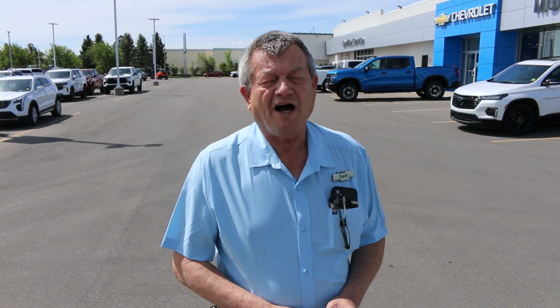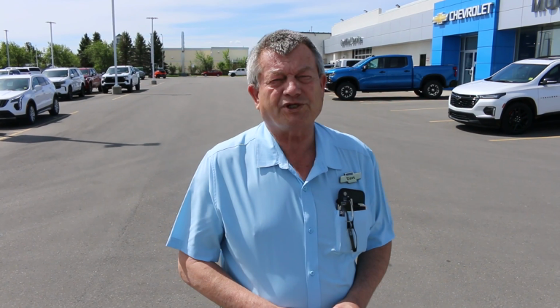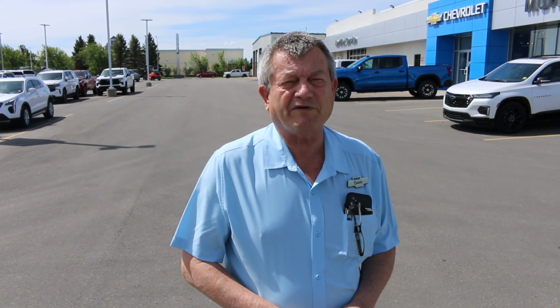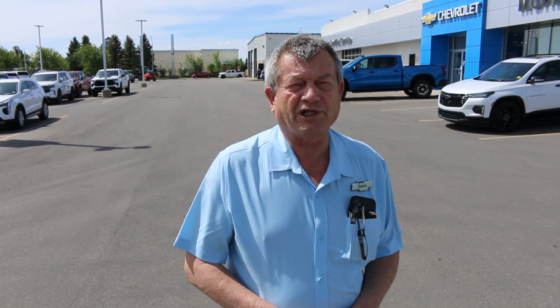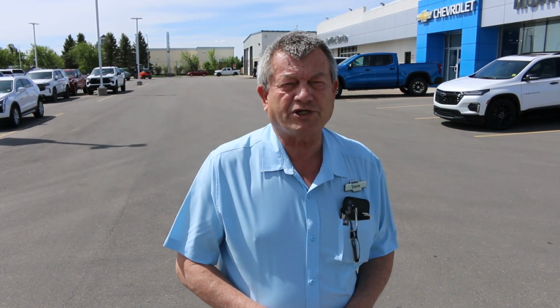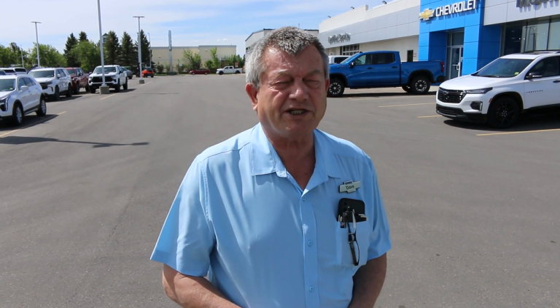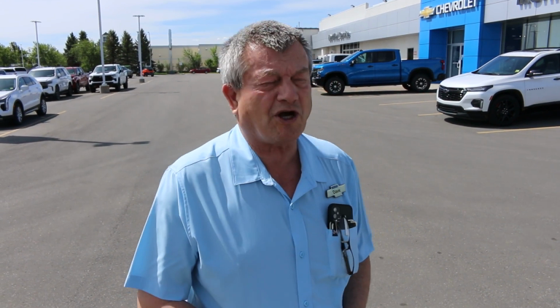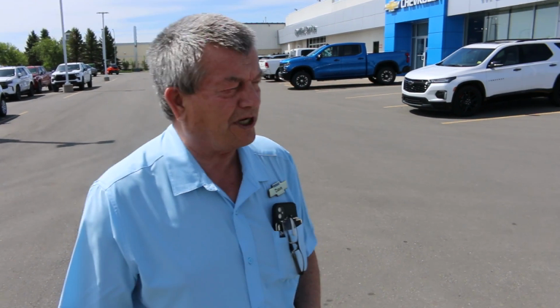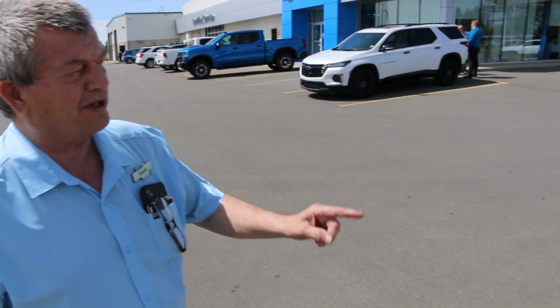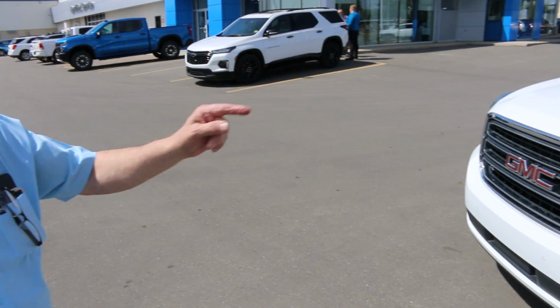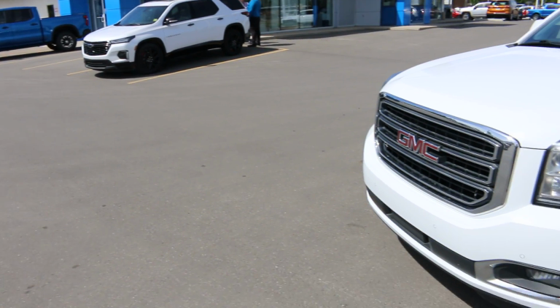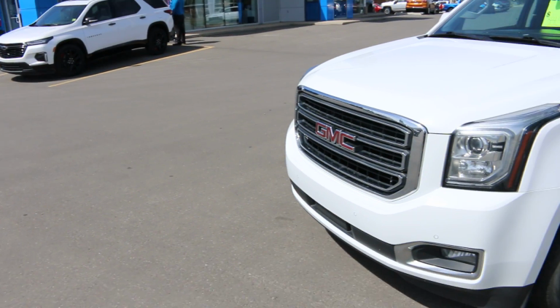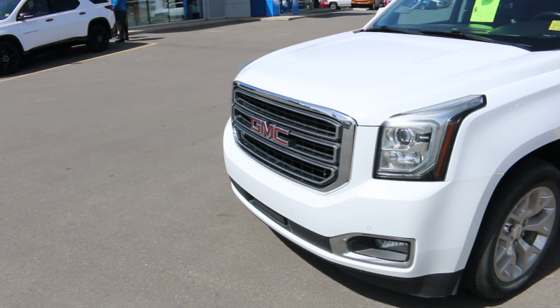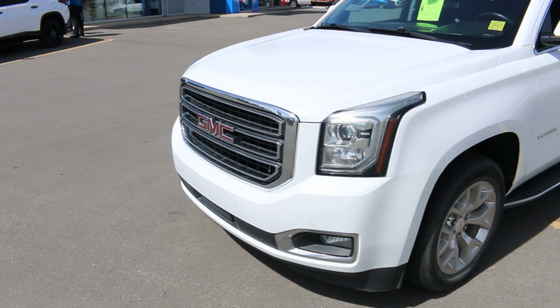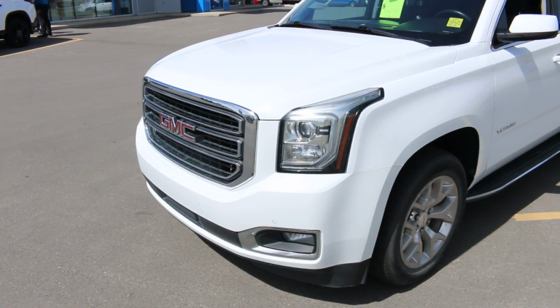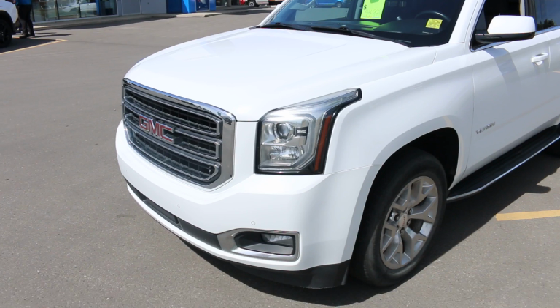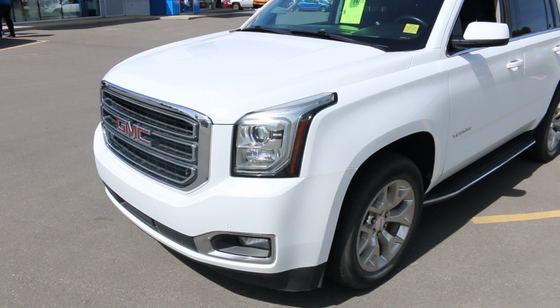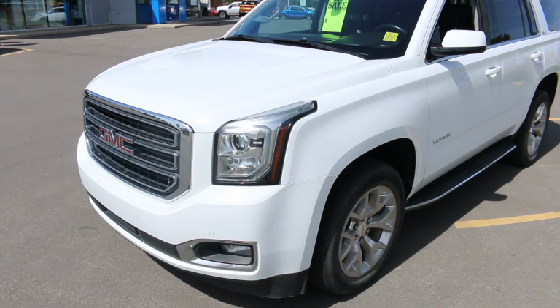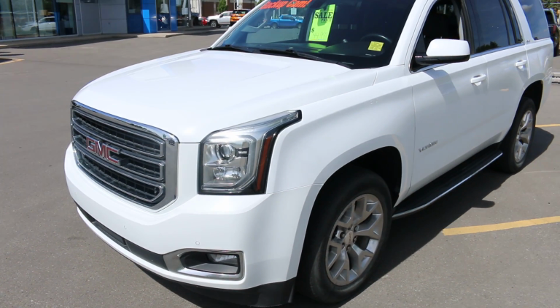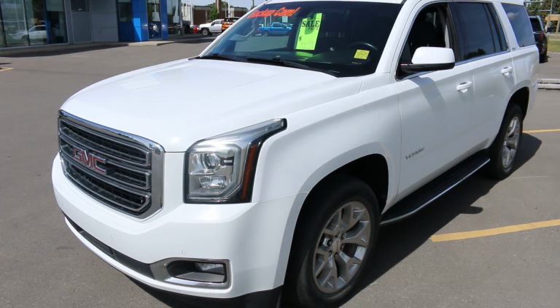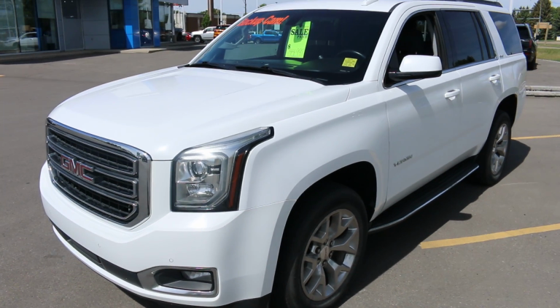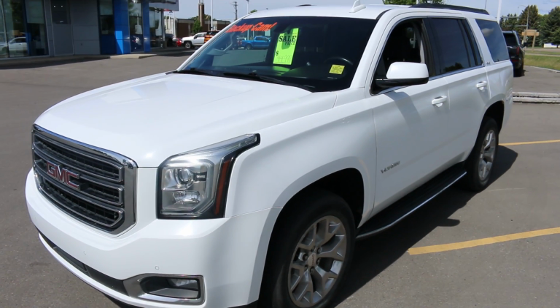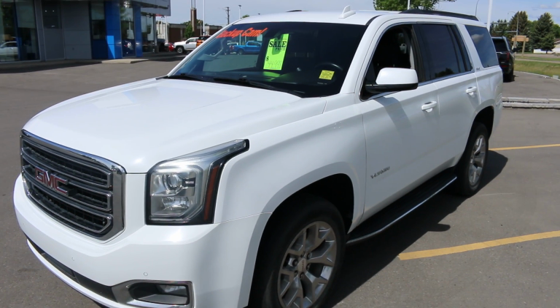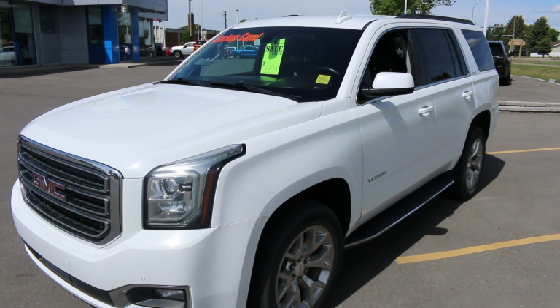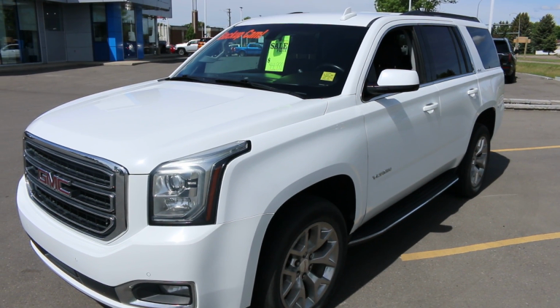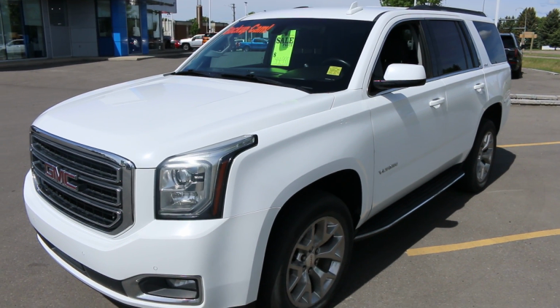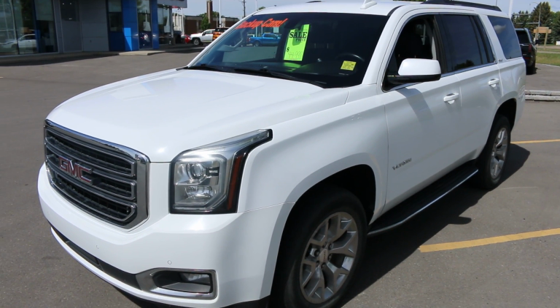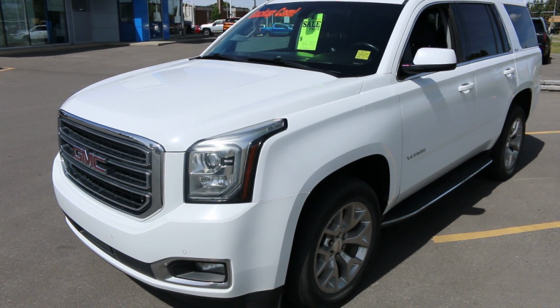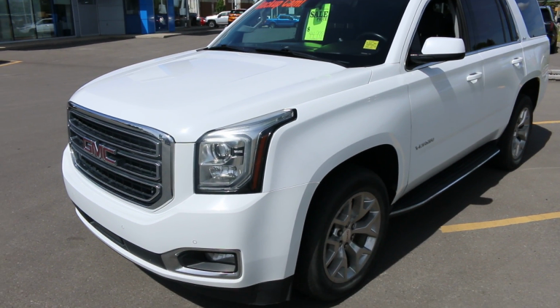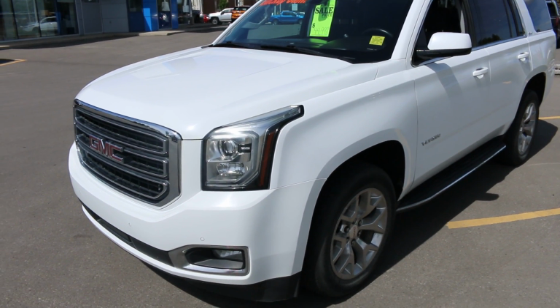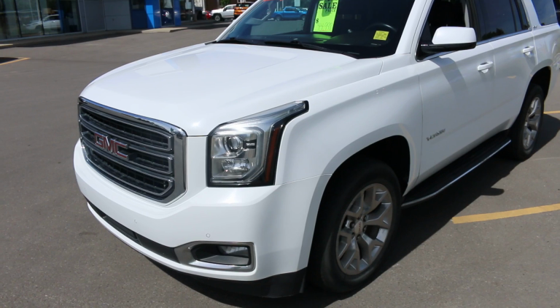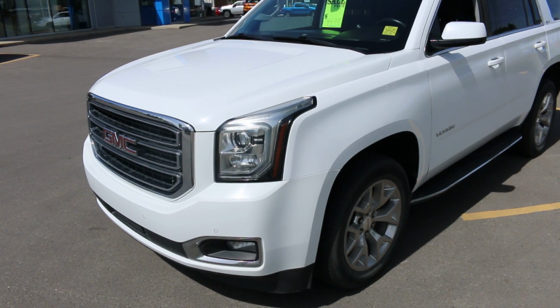Hi folks, it's David Murrays at Electric here. I'd like to take the opportunity to show you this 2017 GMC SLE Yukon we just got. This is the regular body, and it is an 8-passenger with the second row bench.